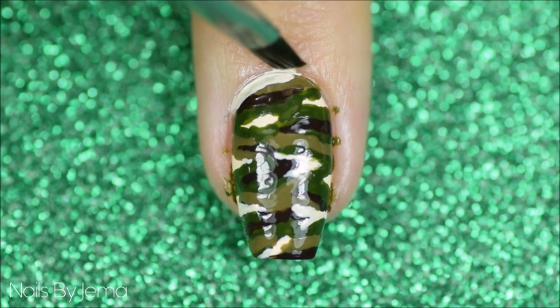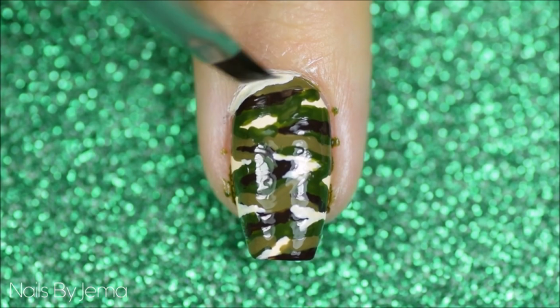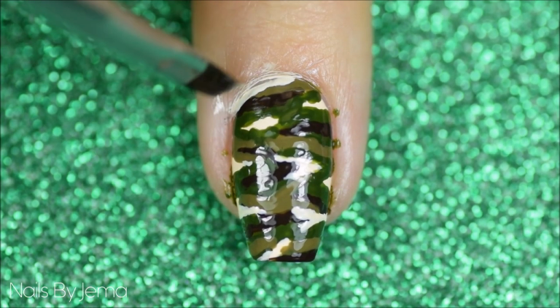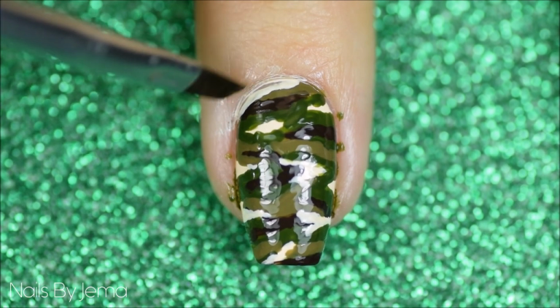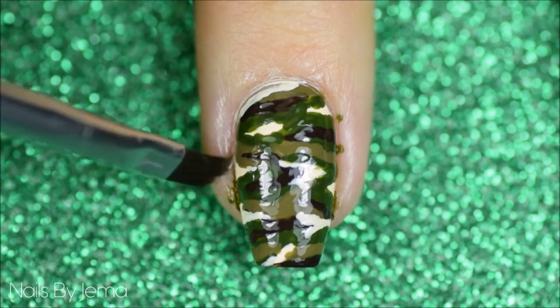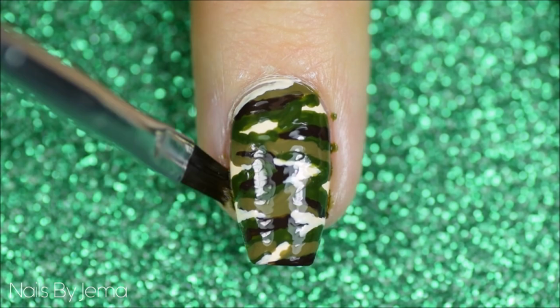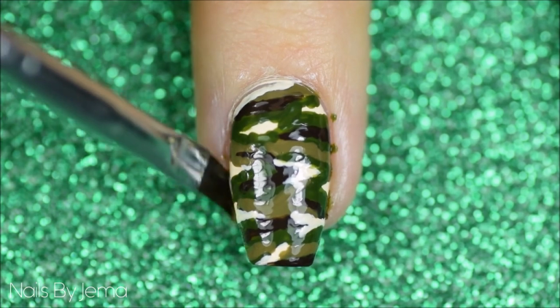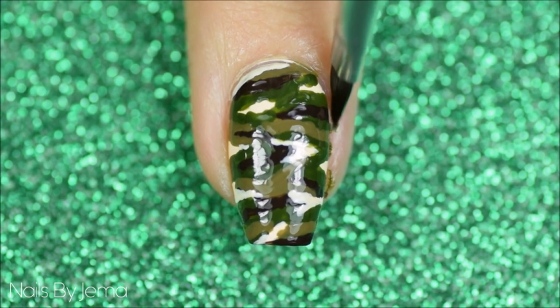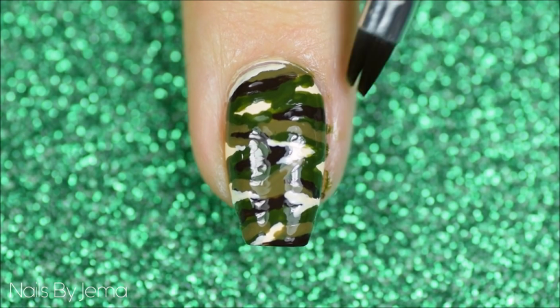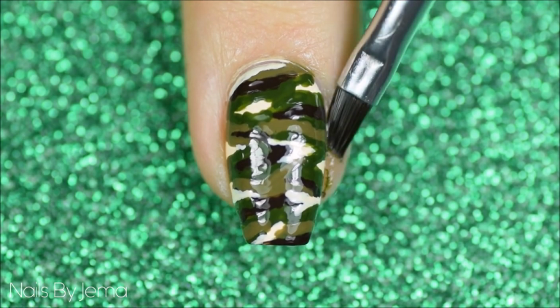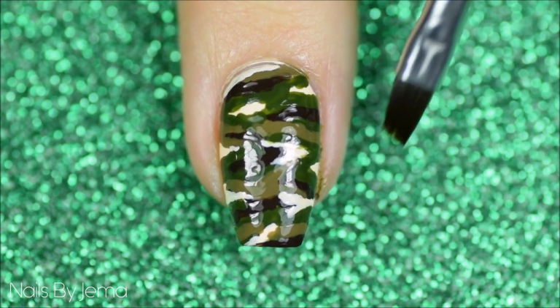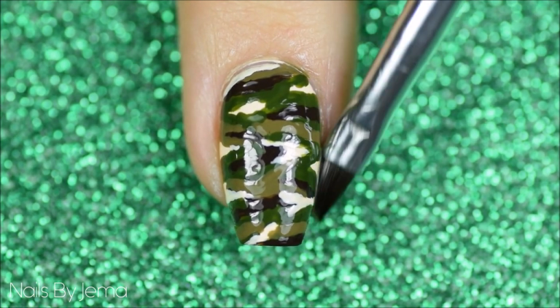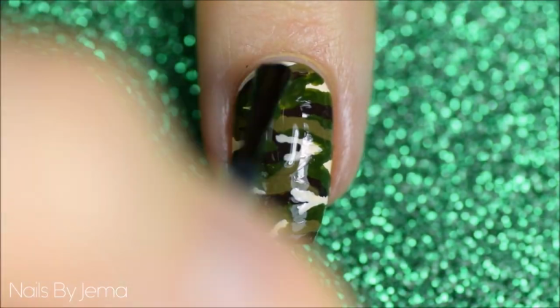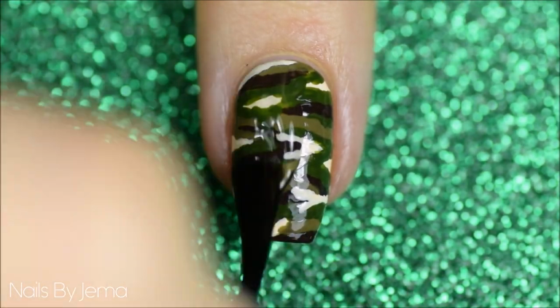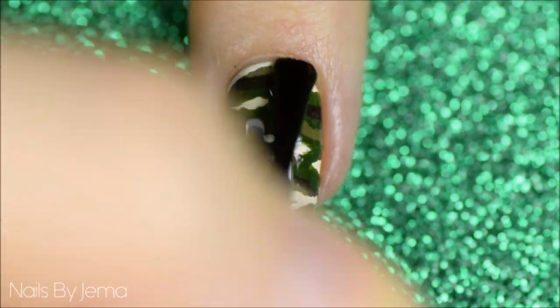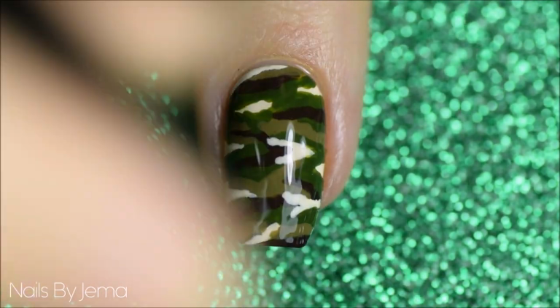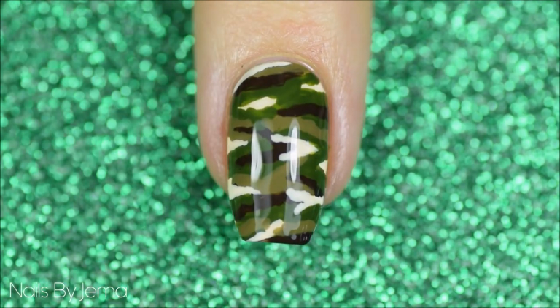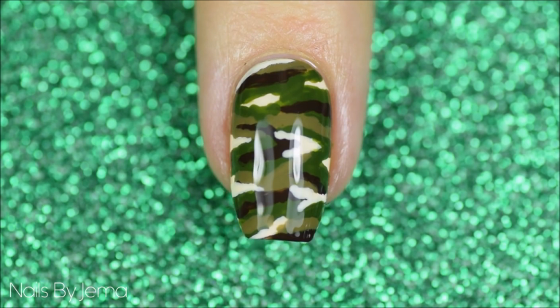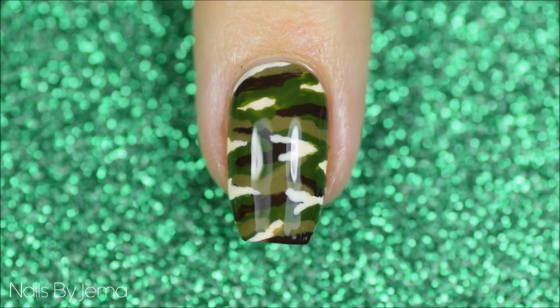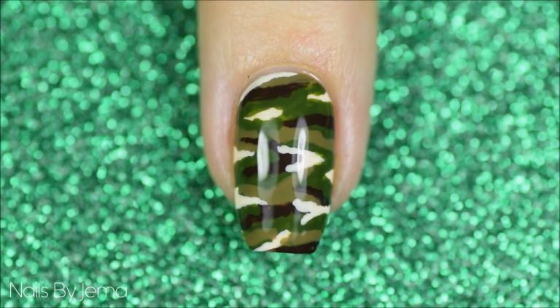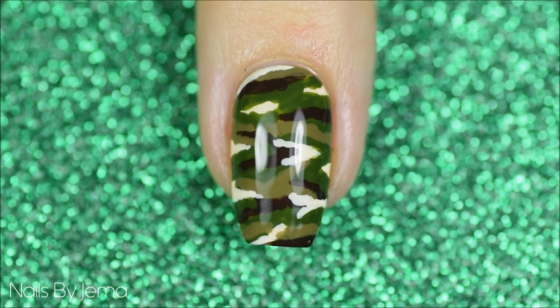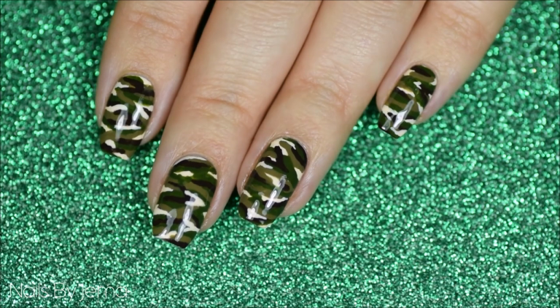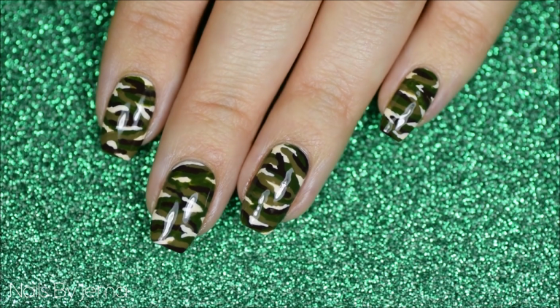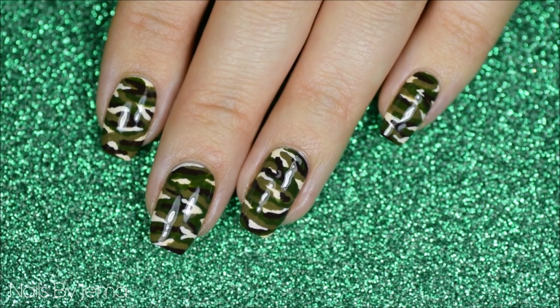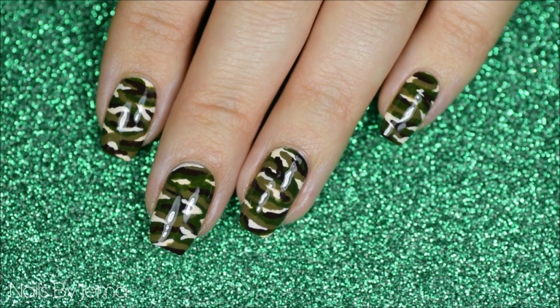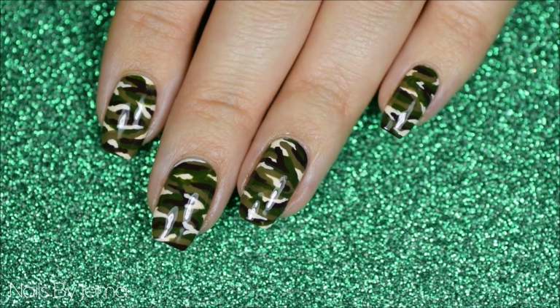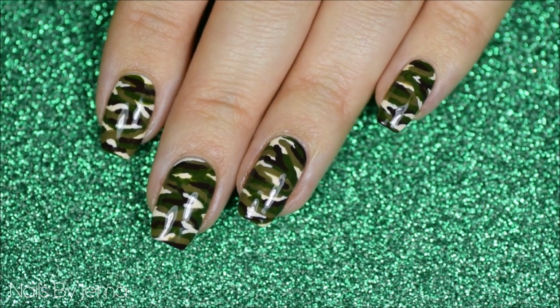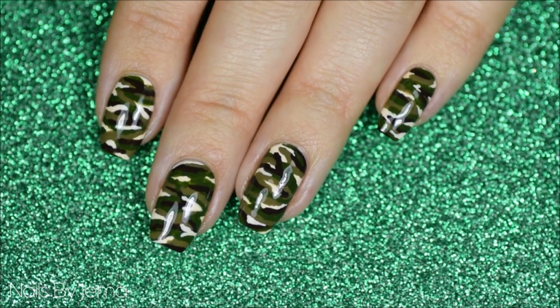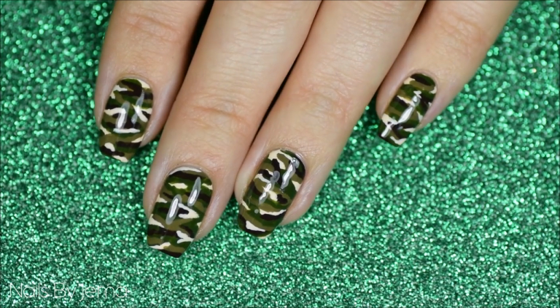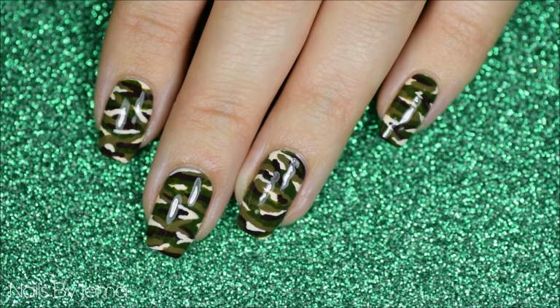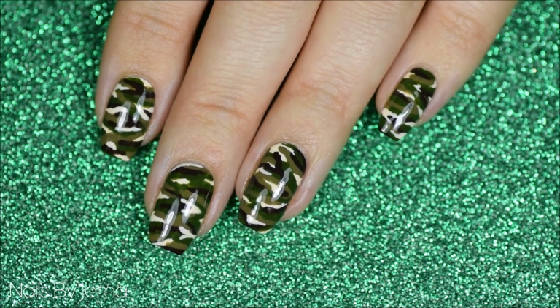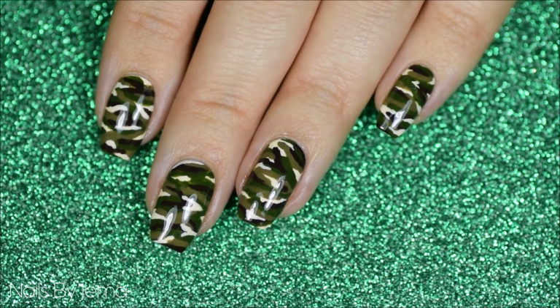Clean up any mess around the nail and then apply top coat to smooth it all down. I used a matte top coat for mine, but I also think they look pretty badass when they're shiny as well.